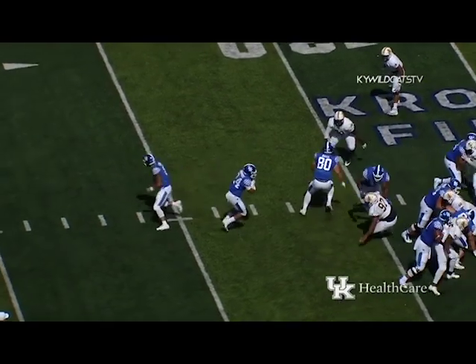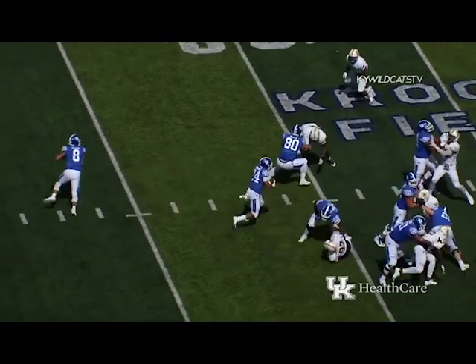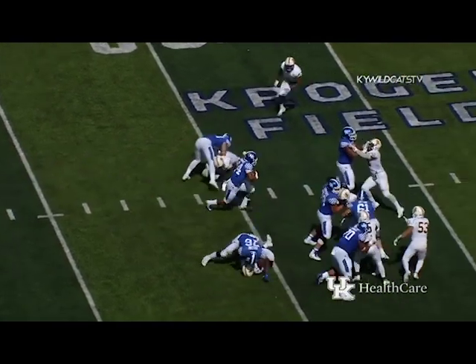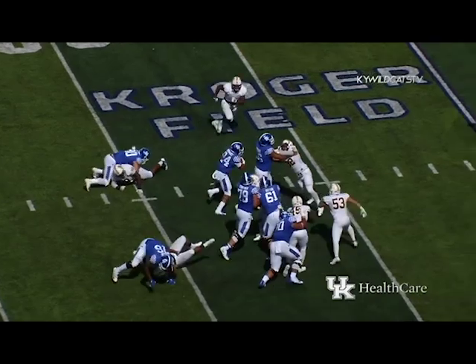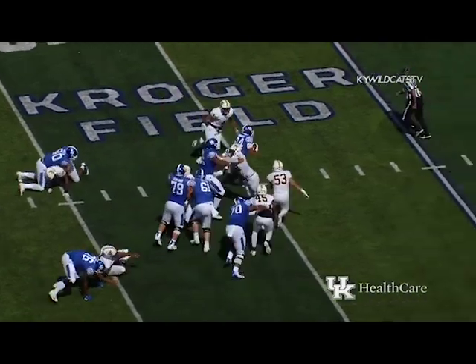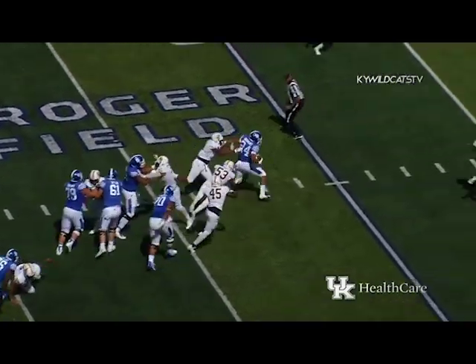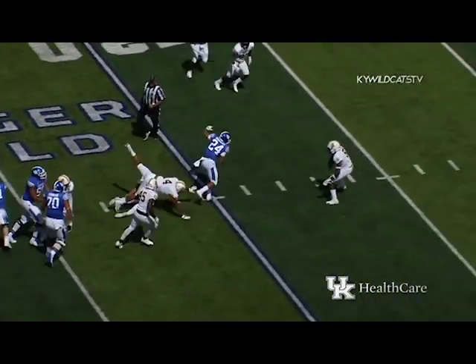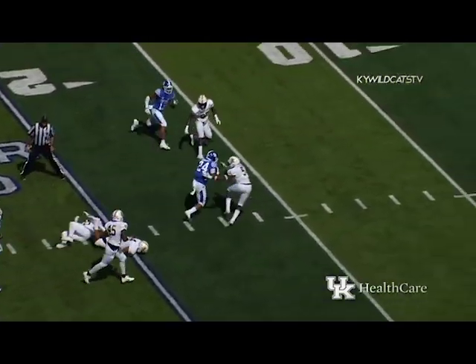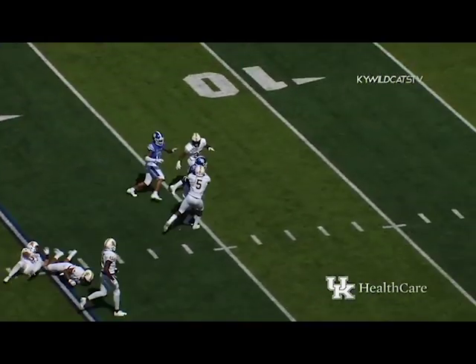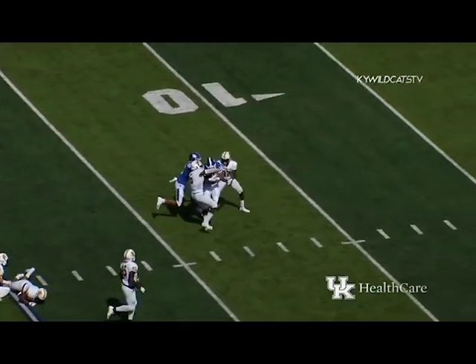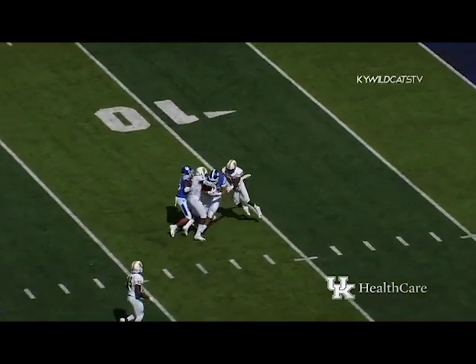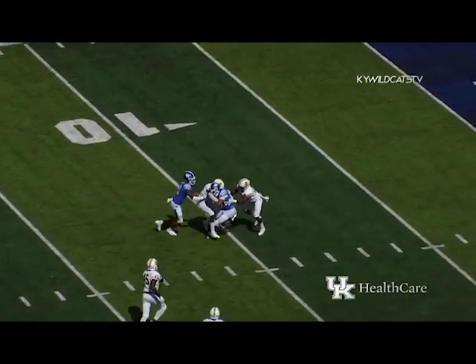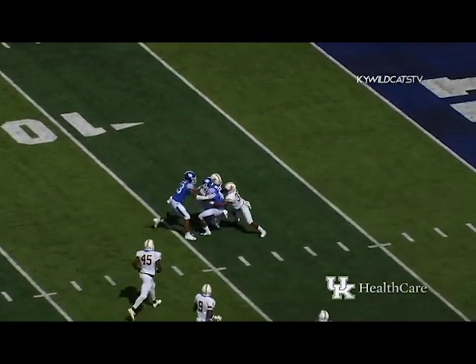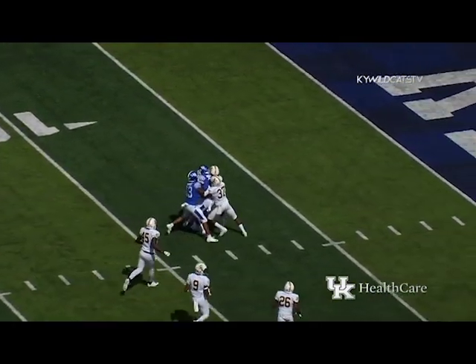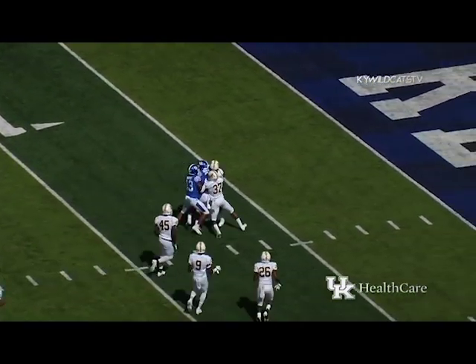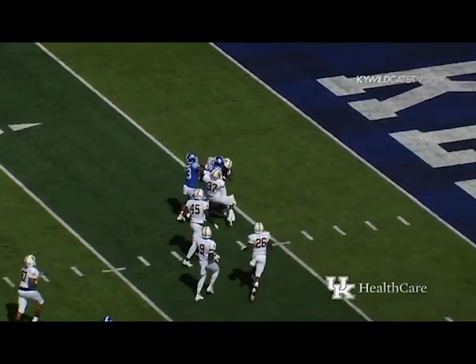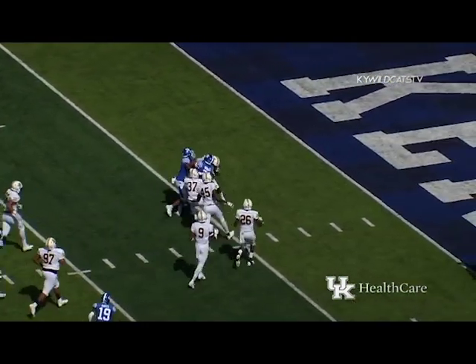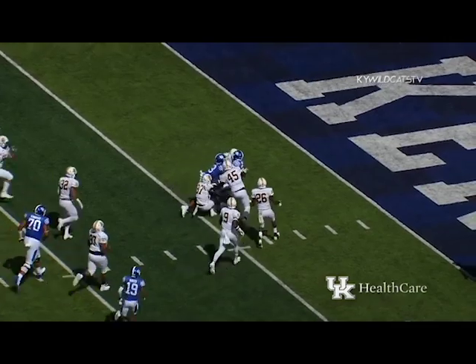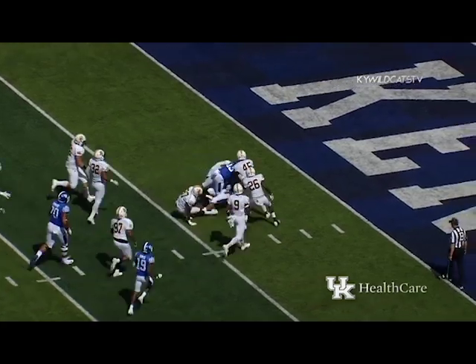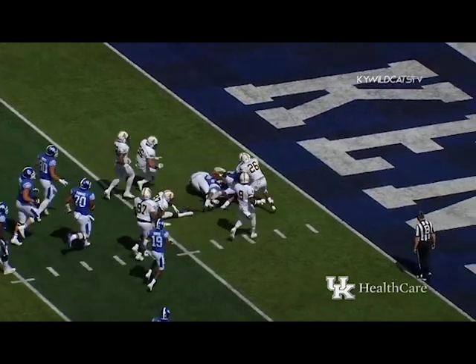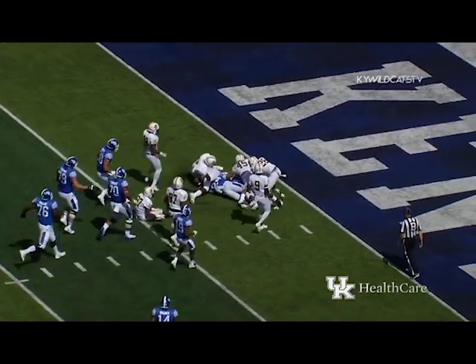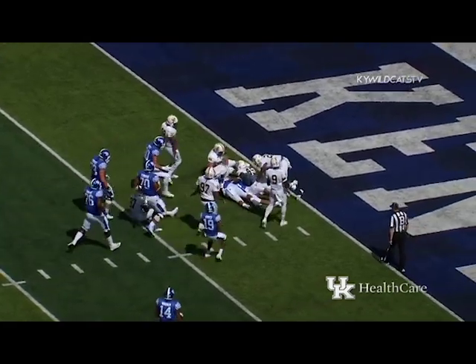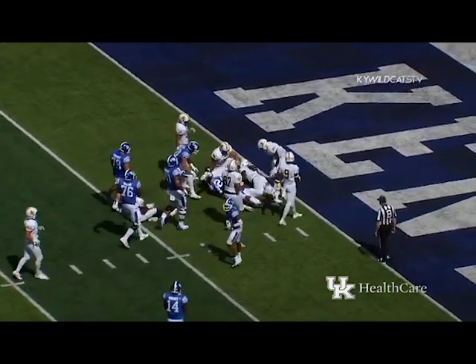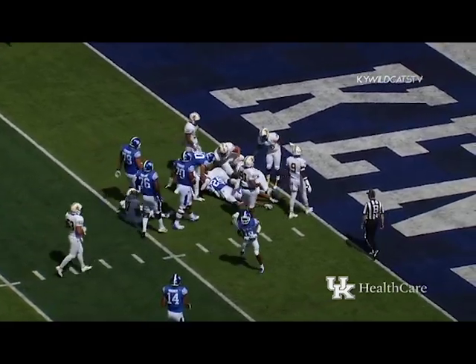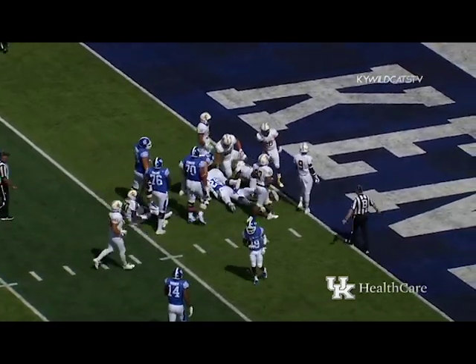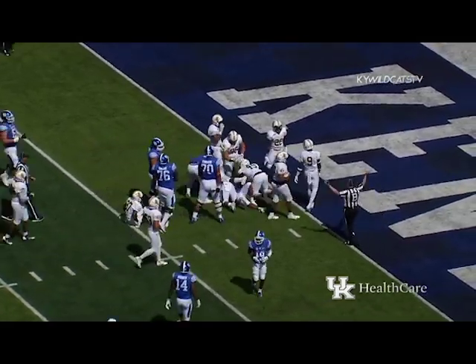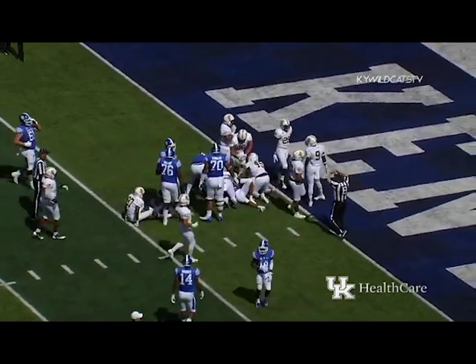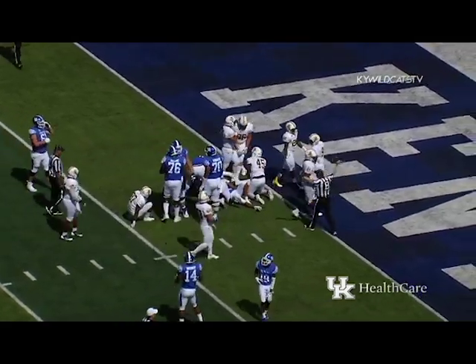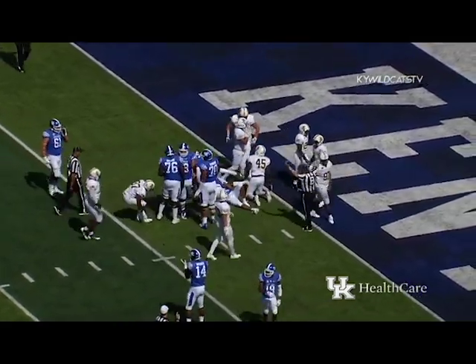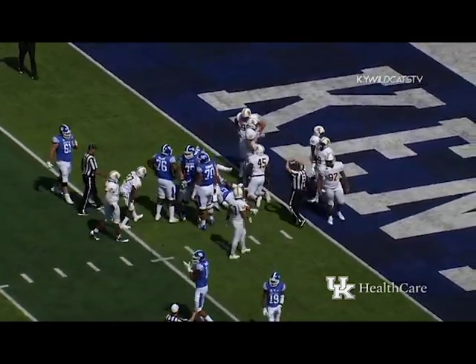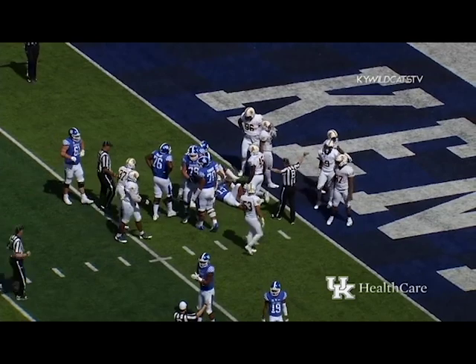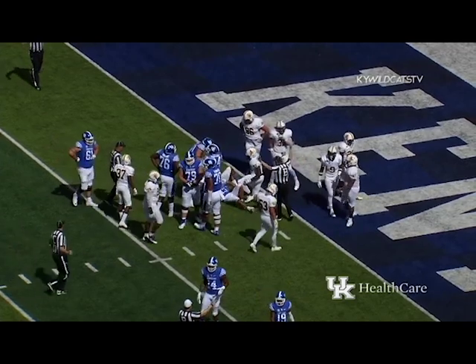Gives it to Rodriguez running straight ahead at the 25, breaks the tackle at the 20, carries a tackler inside the 10, backing his way inside the five — still going — down to the two-yard line. It'll be first and goal to go.